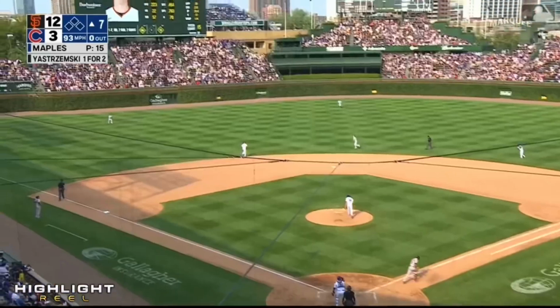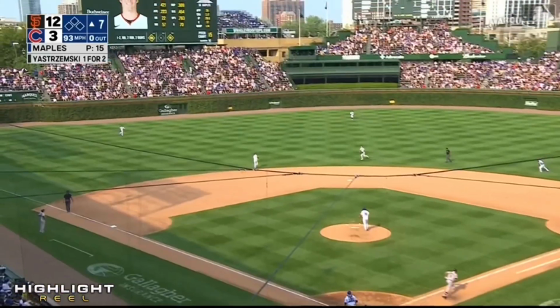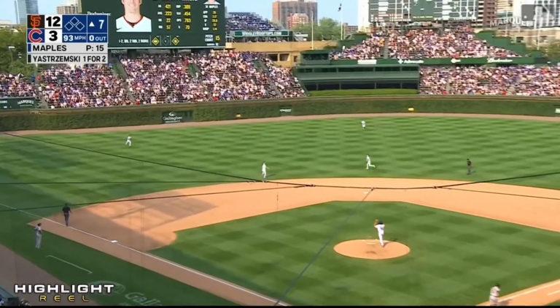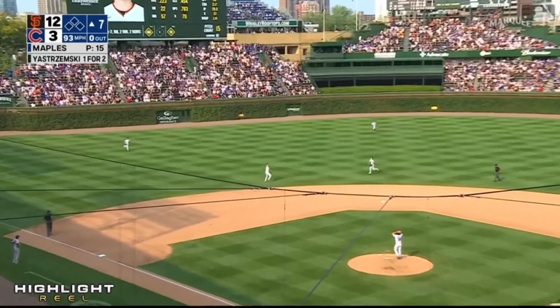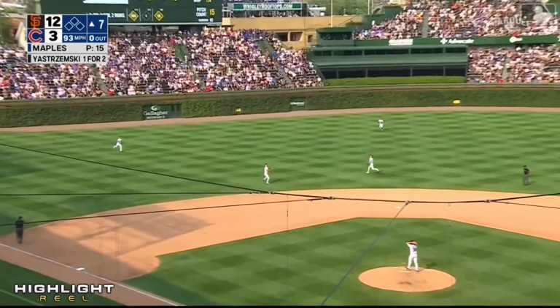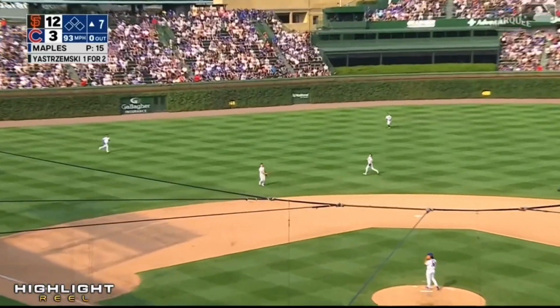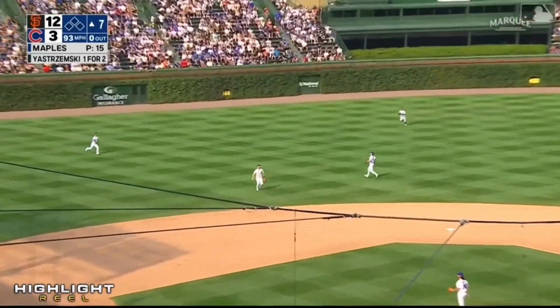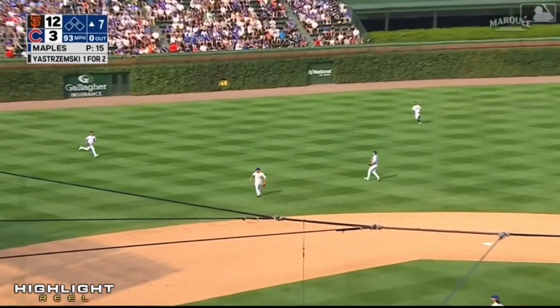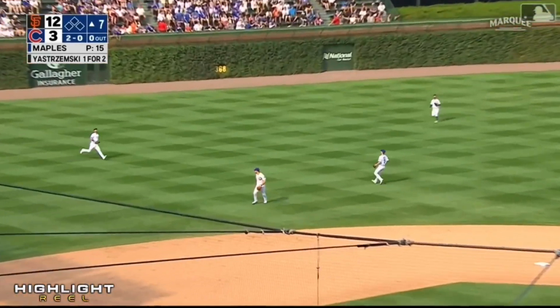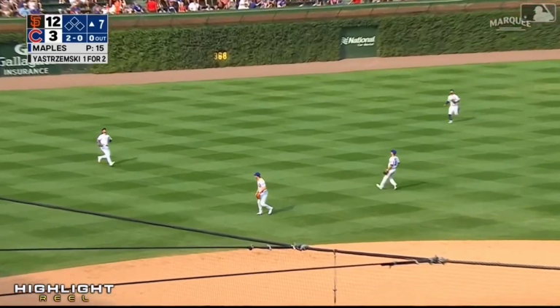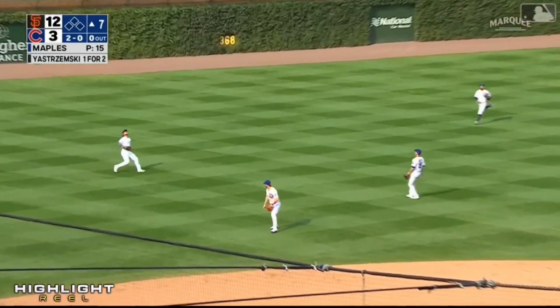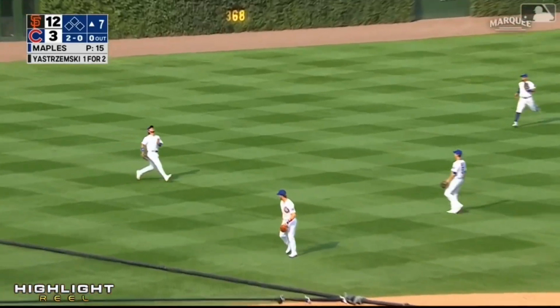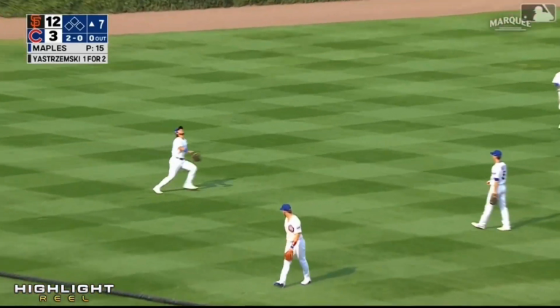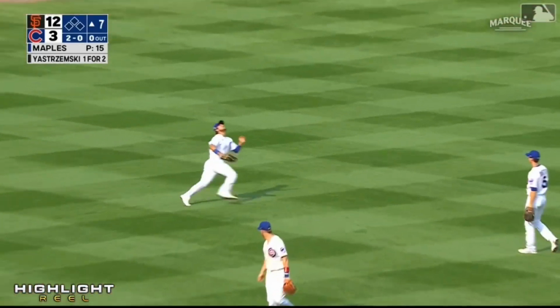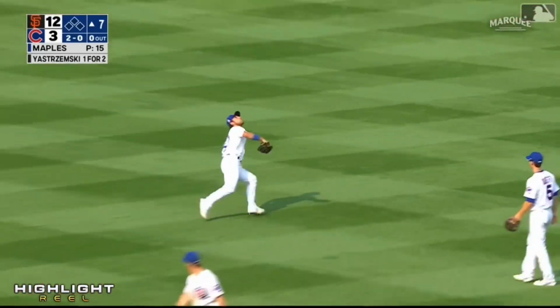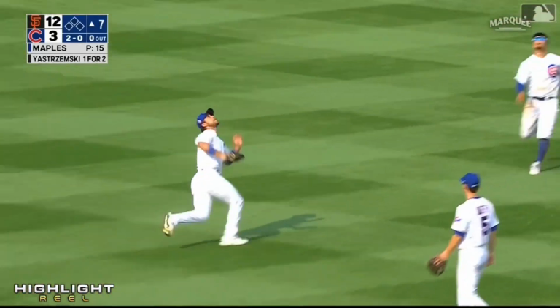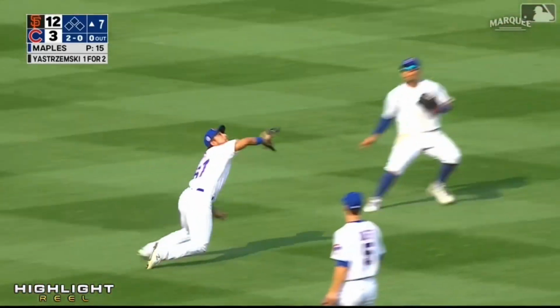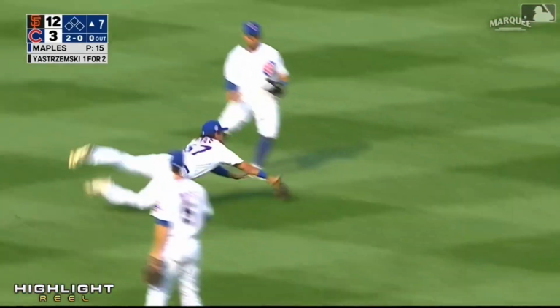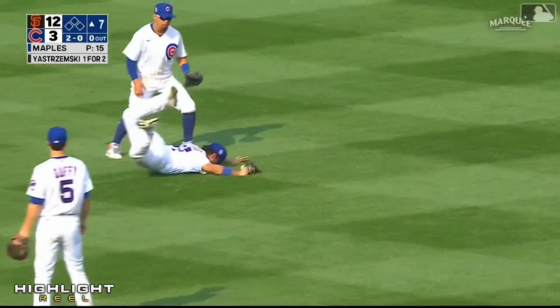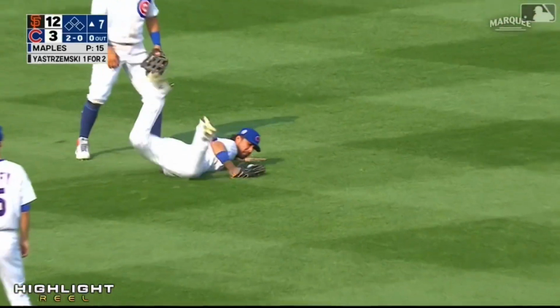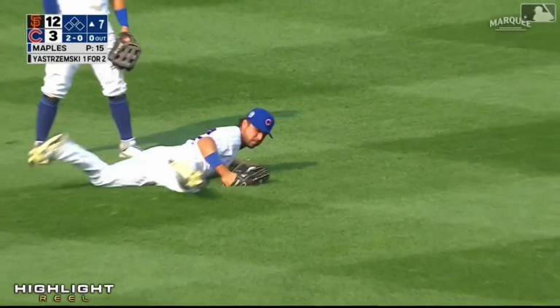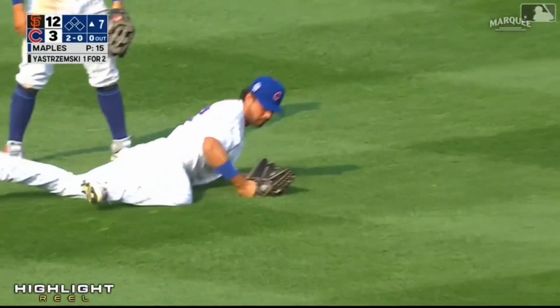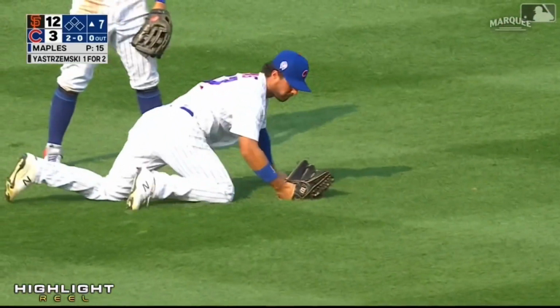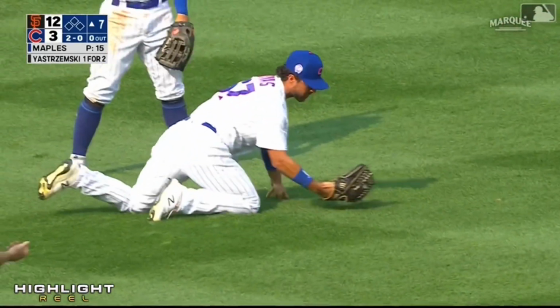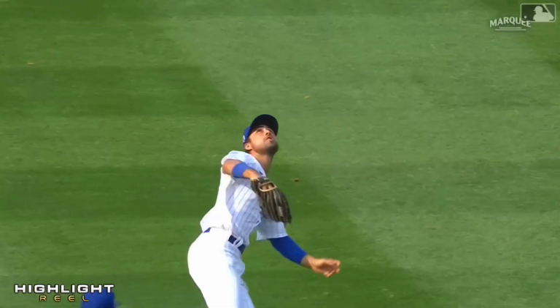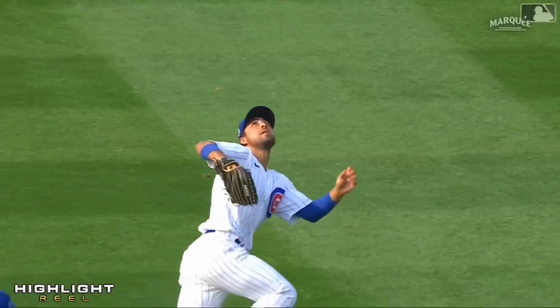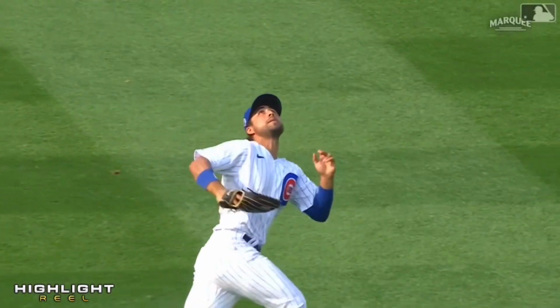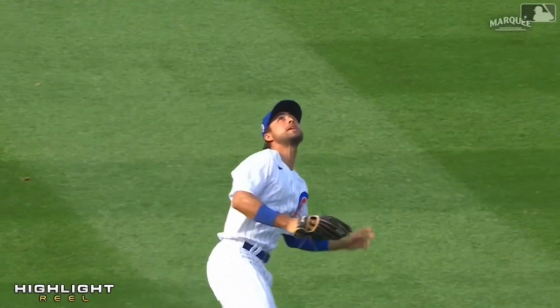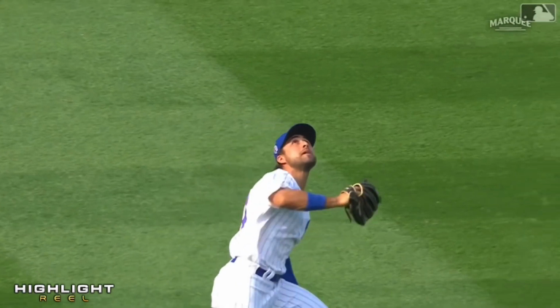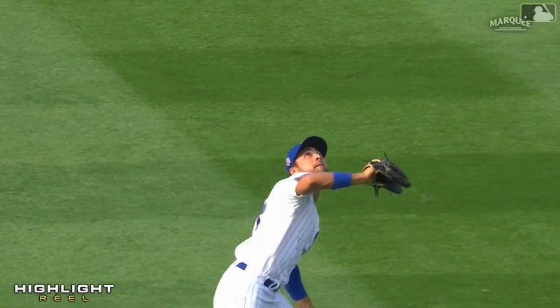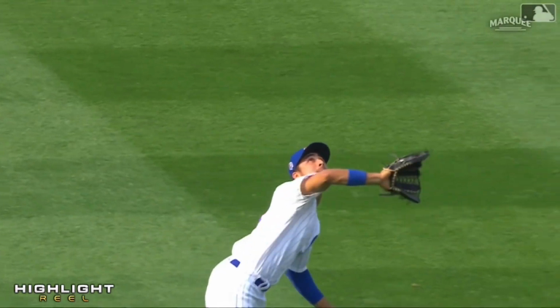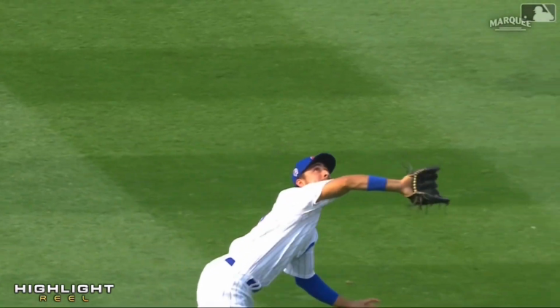Beautiful play by Sergio Alcantara — what range he showed. It's a high one — diving play. What a play.